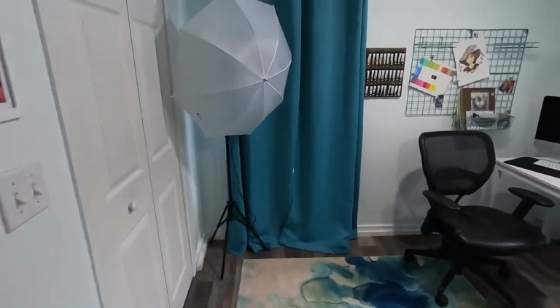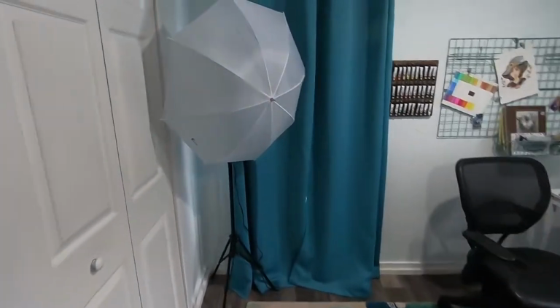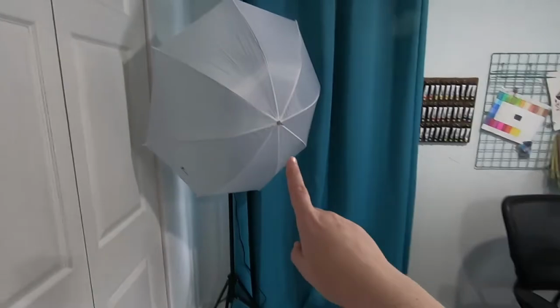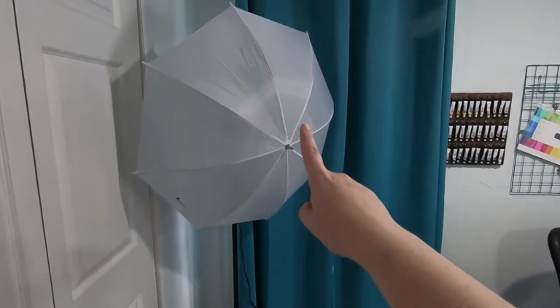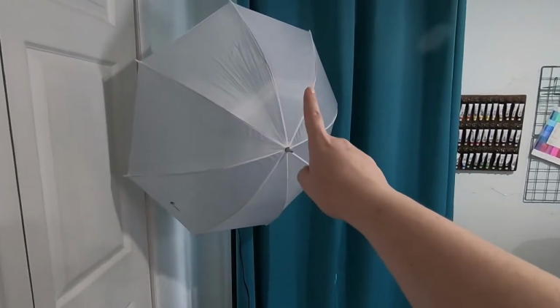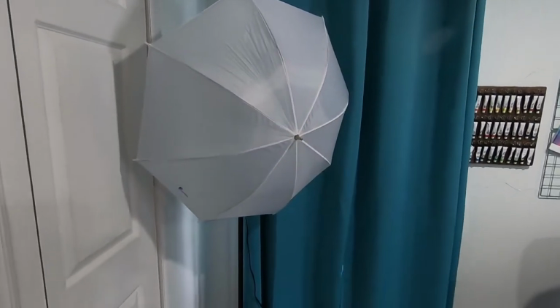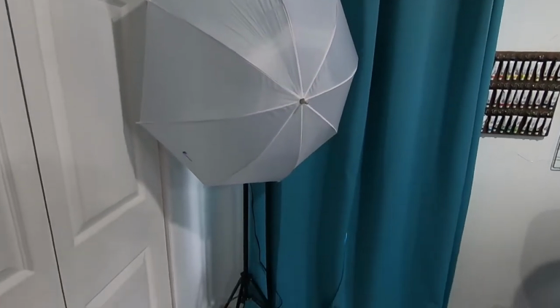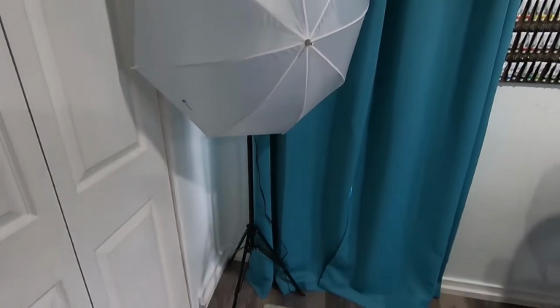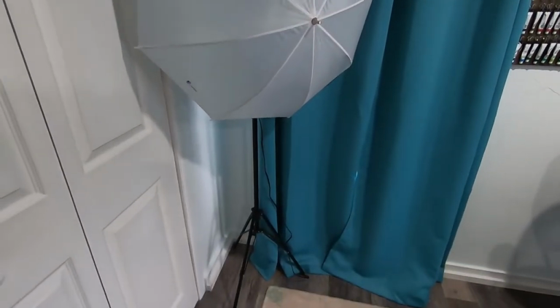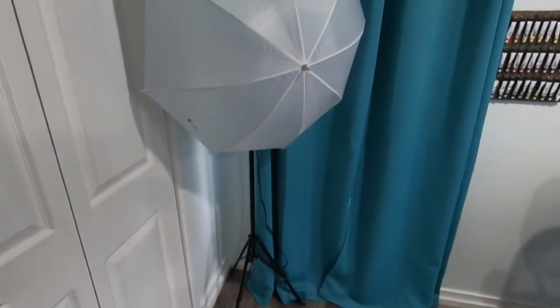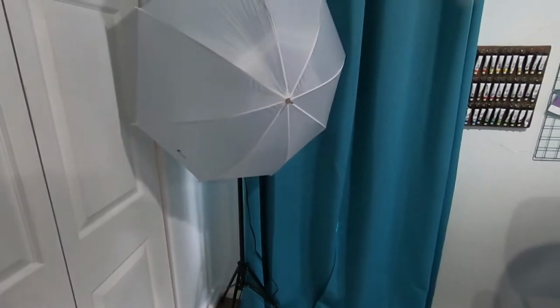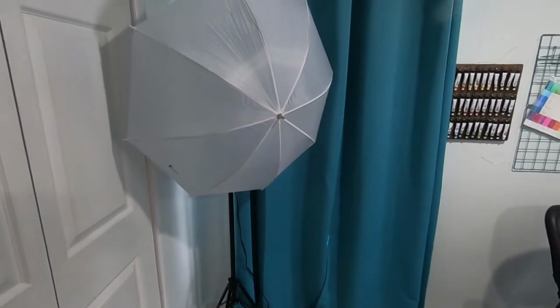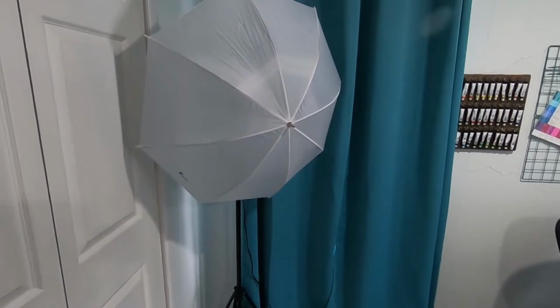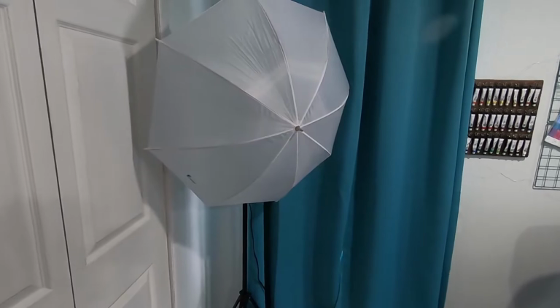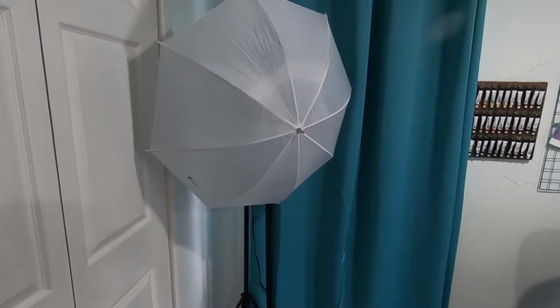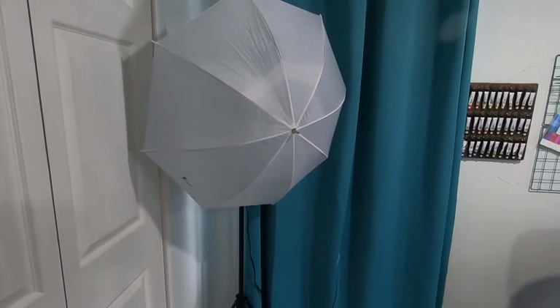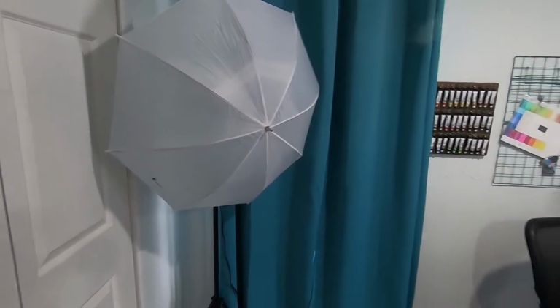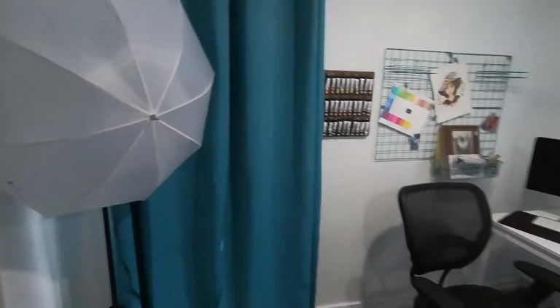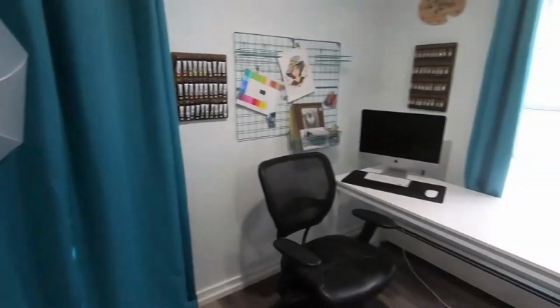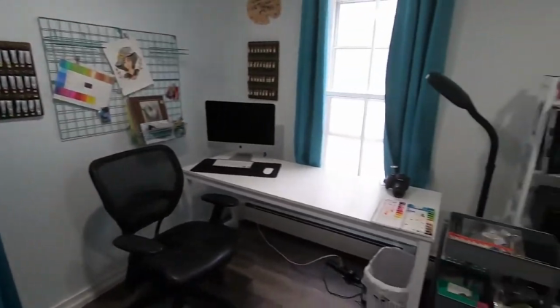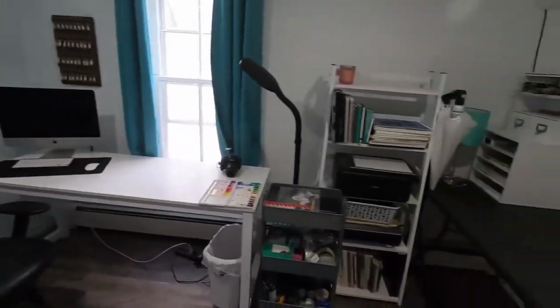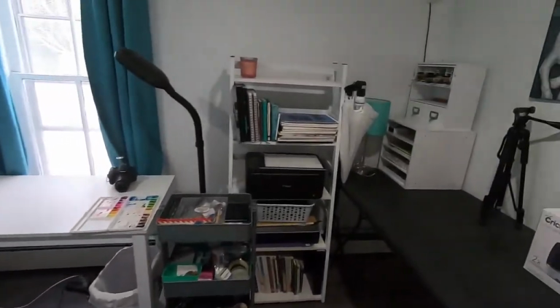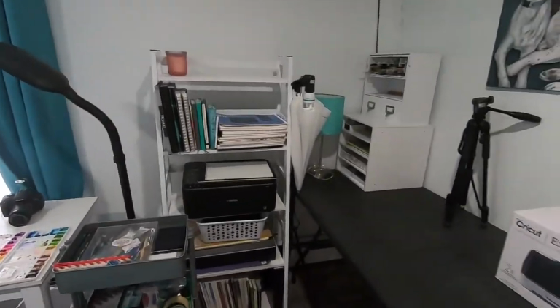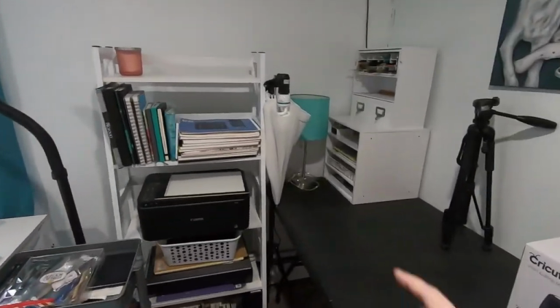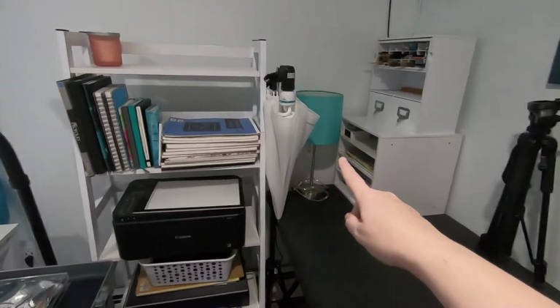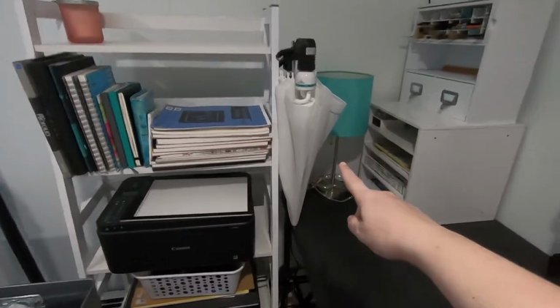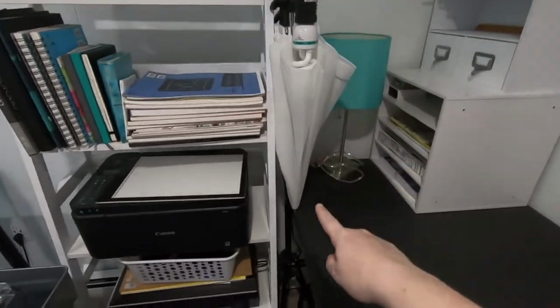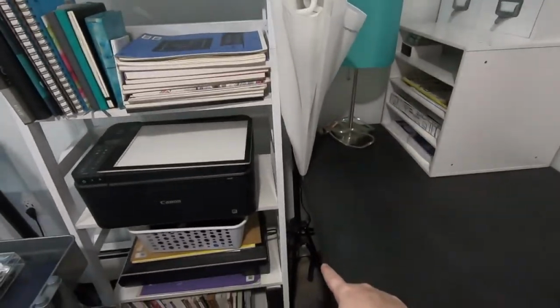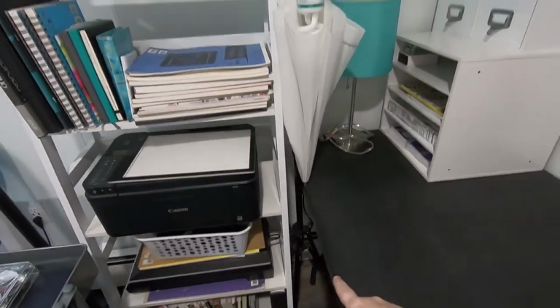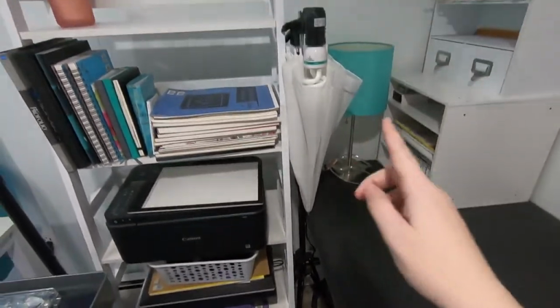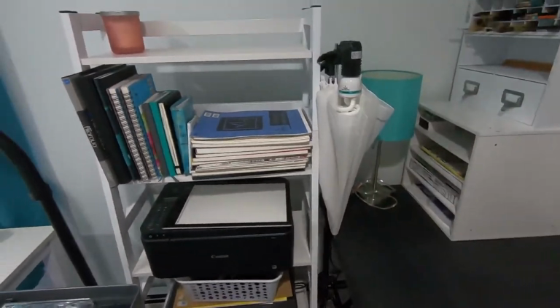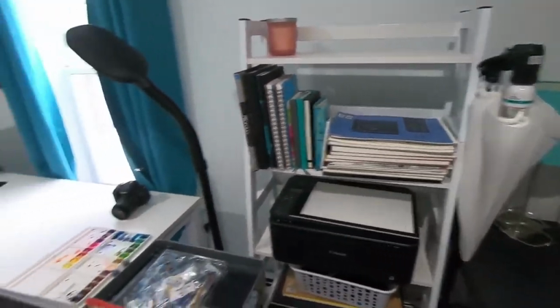Over here I have a studio light already set up. I like to leave that one set up in case I ever need it. I have a second one over here that is folded up that I can bring out if I need a second one.